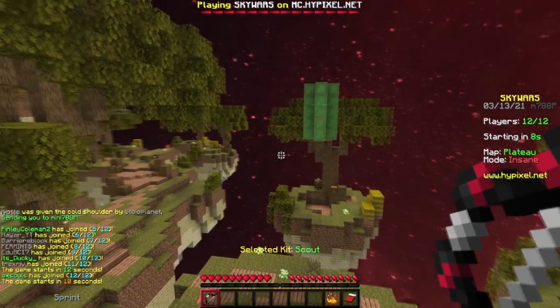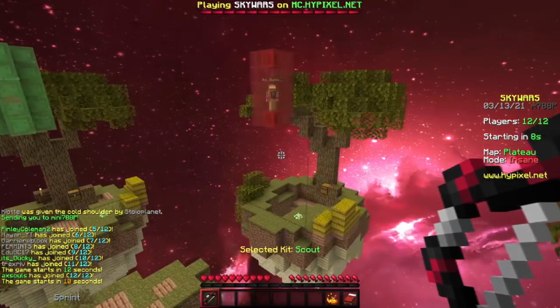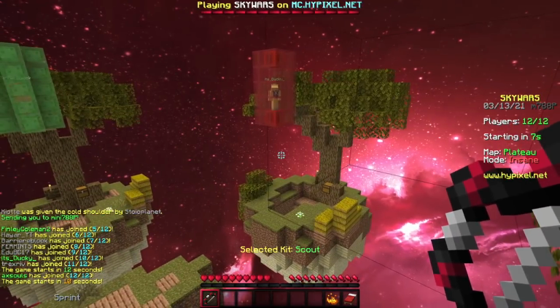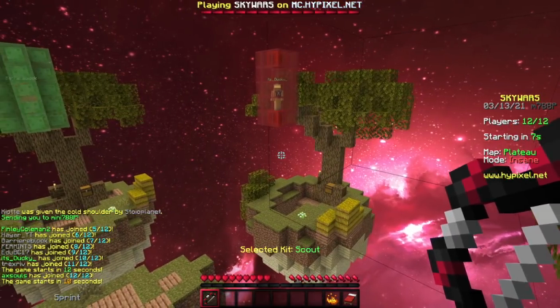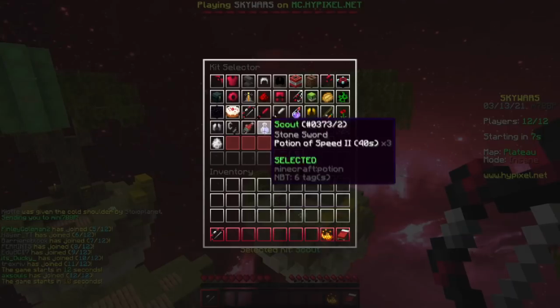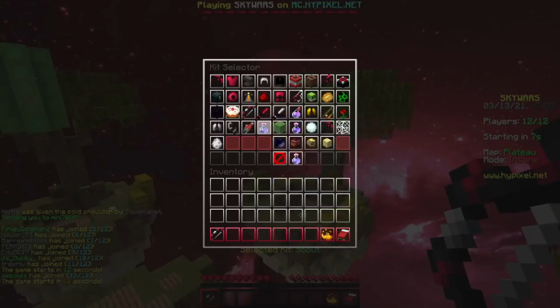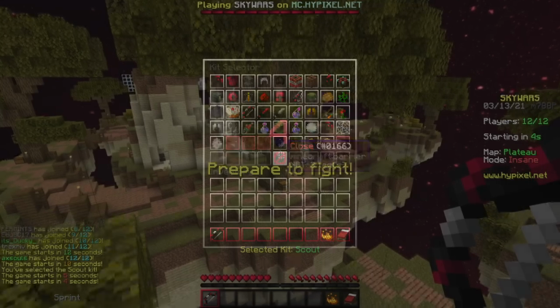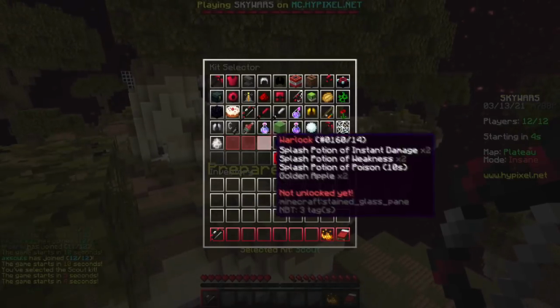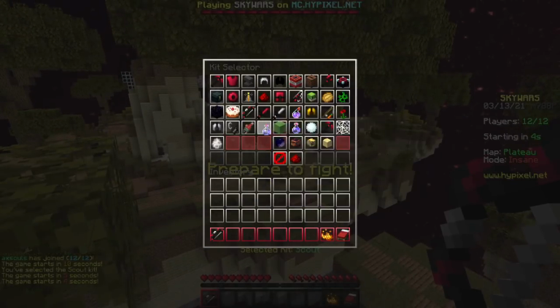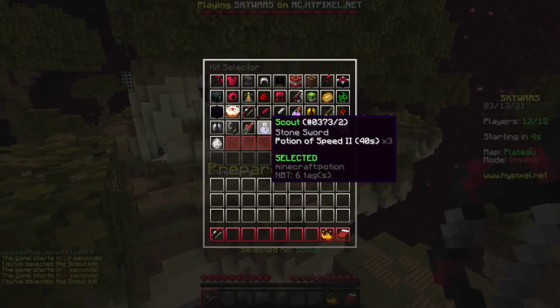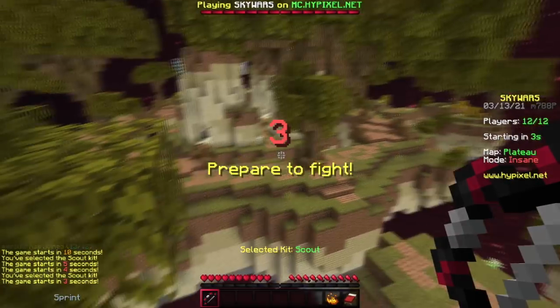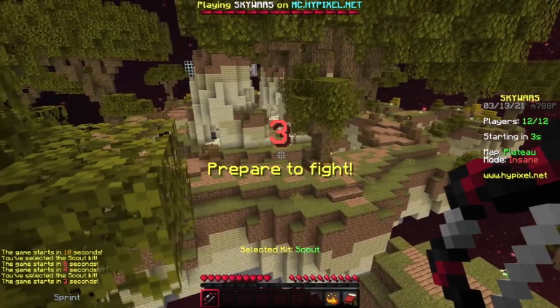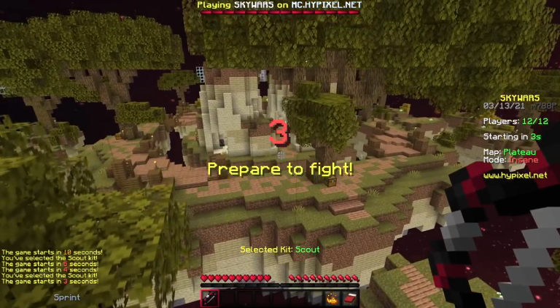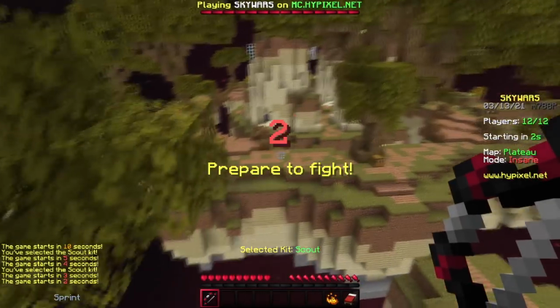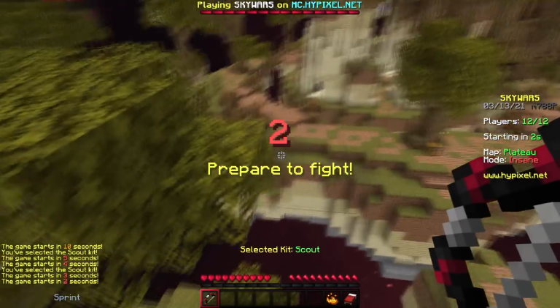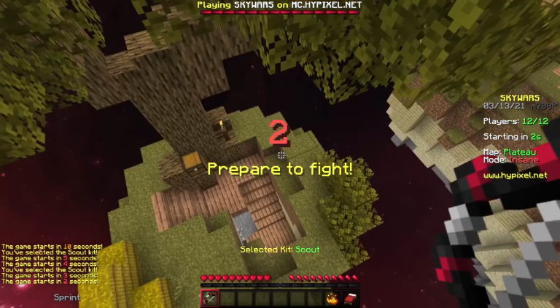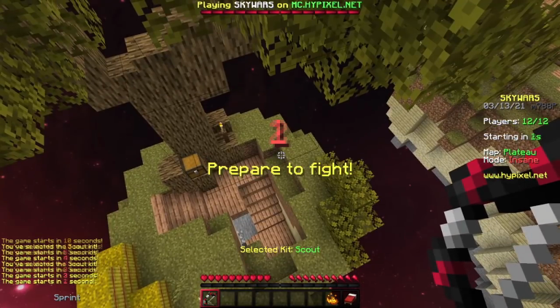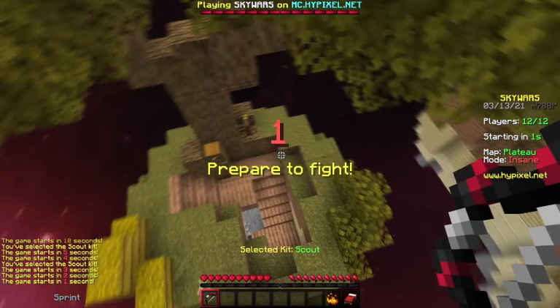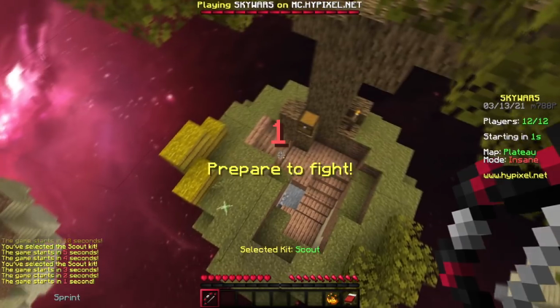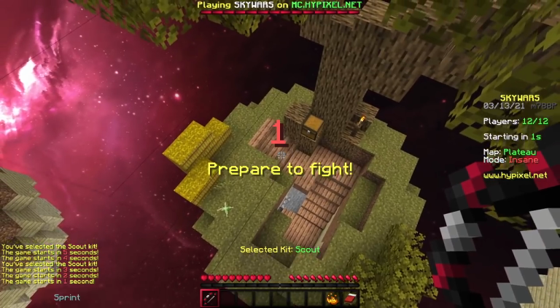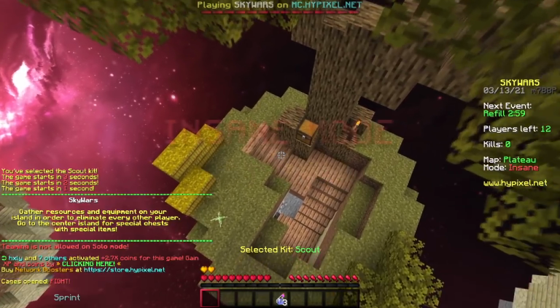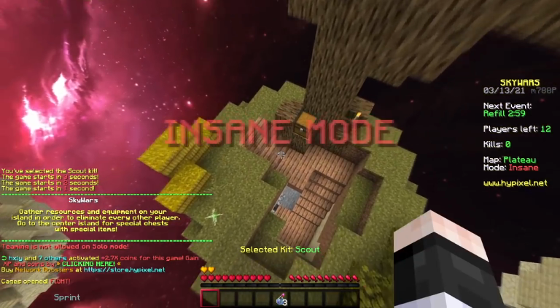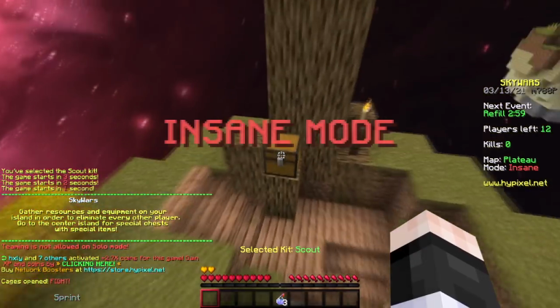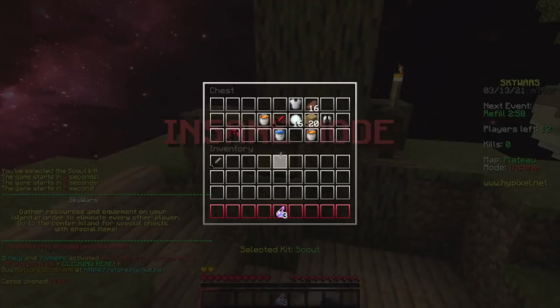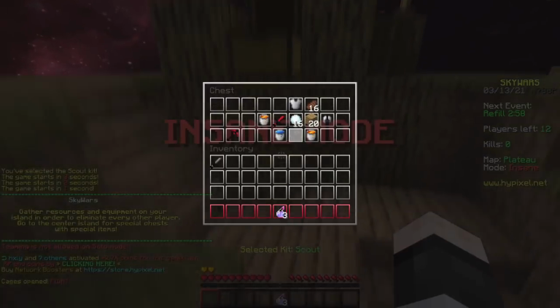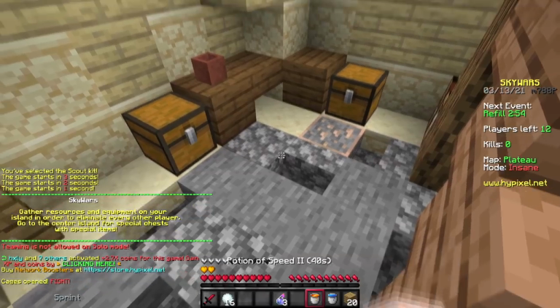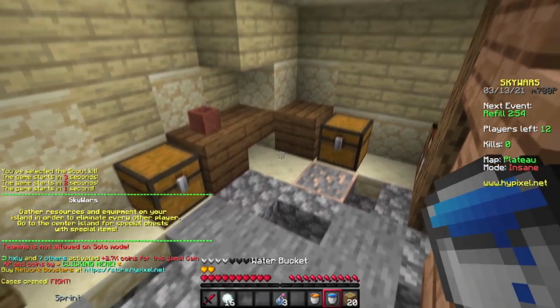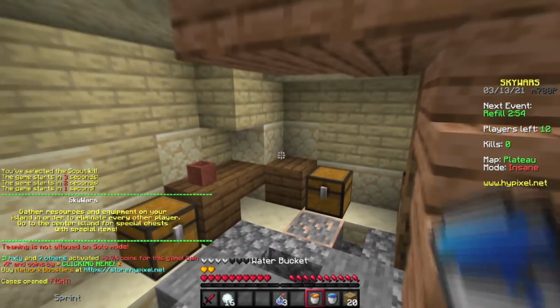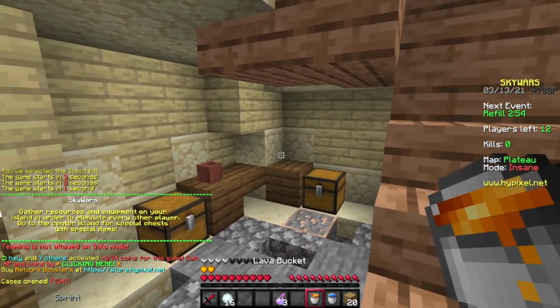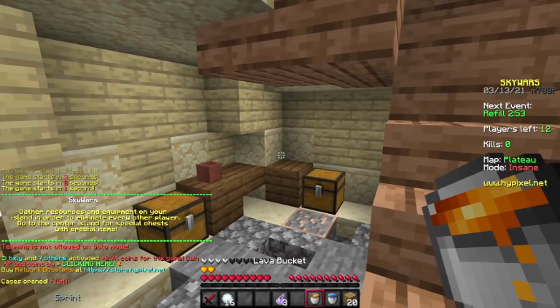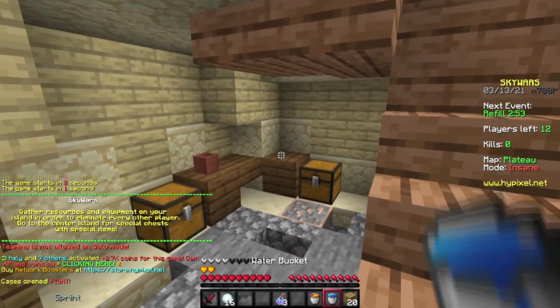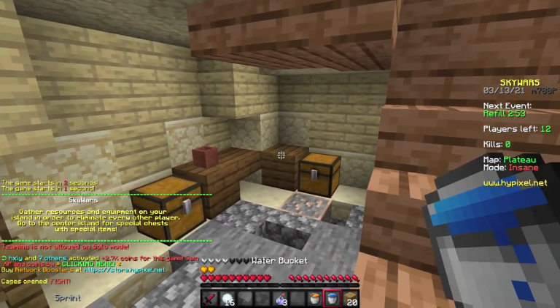Let's forget about that last game. So we're on Plateau — this map's pretty nice. I've always liked this map, it's been in the game for such a long time now. Here are the custom buckets, lava and water.